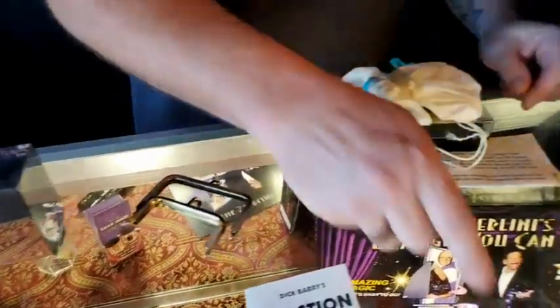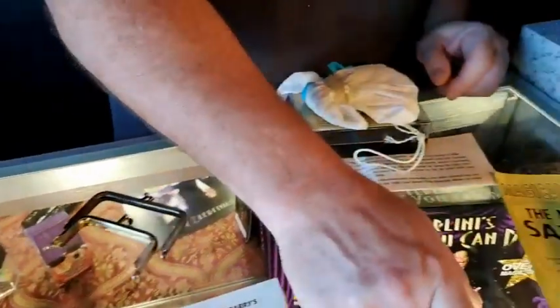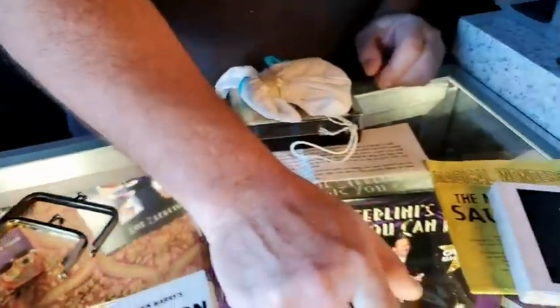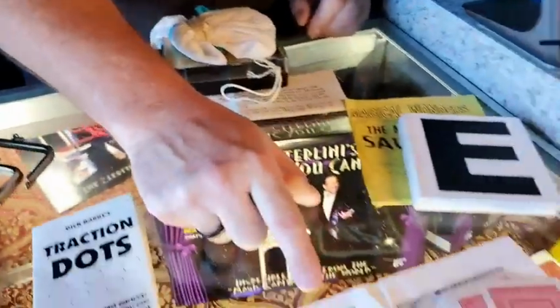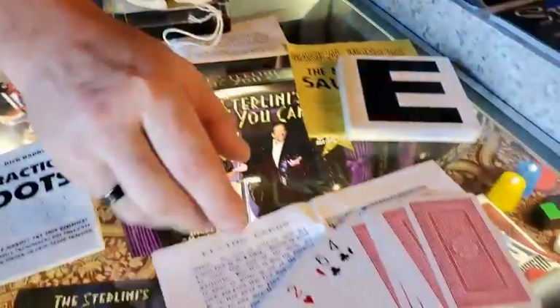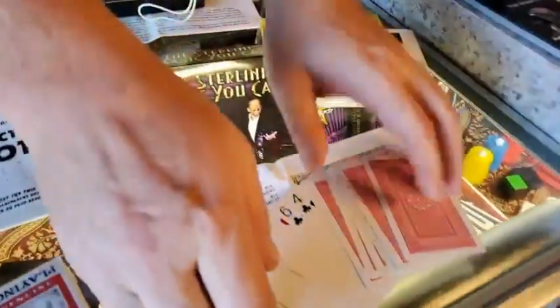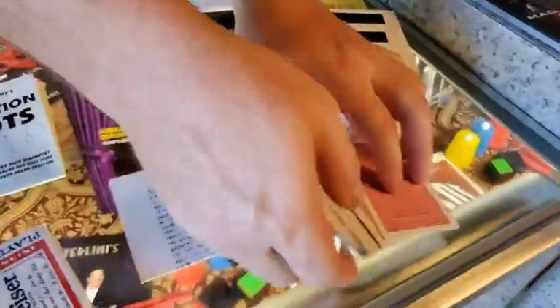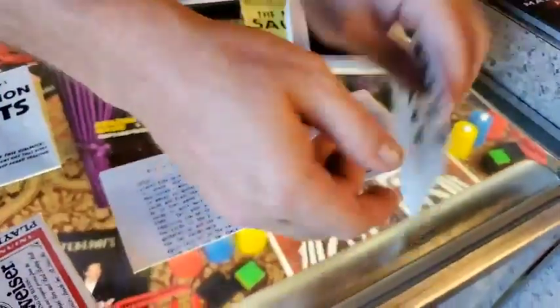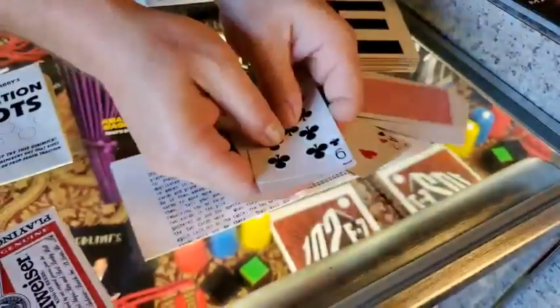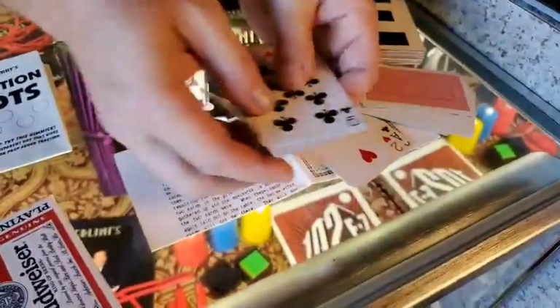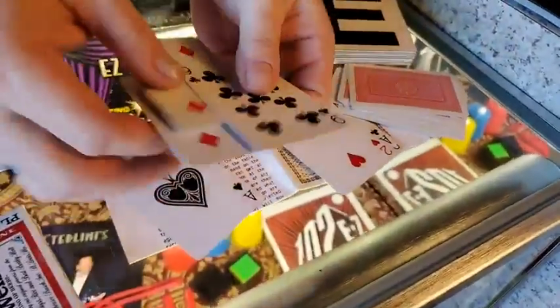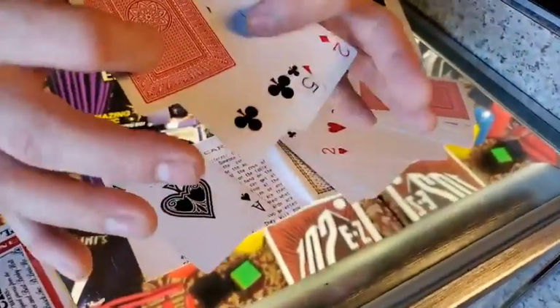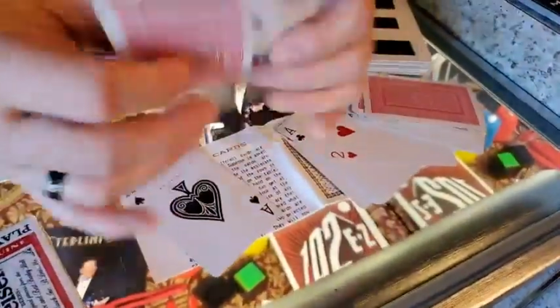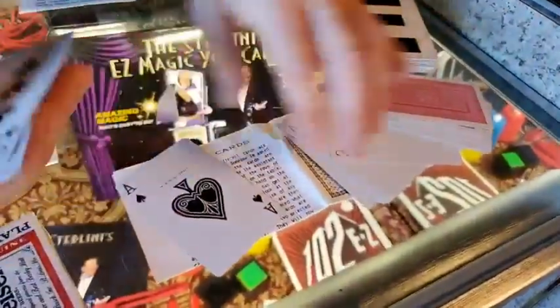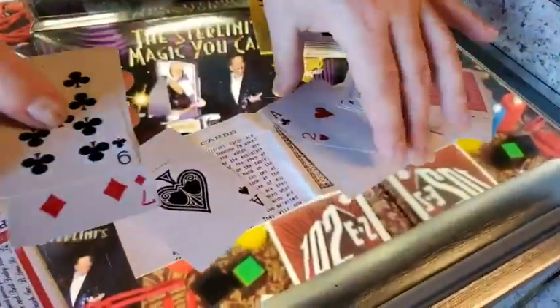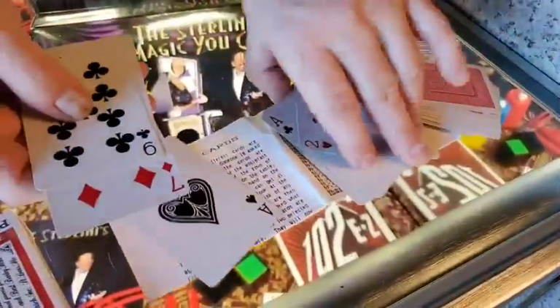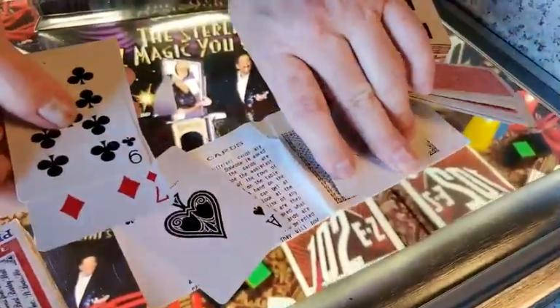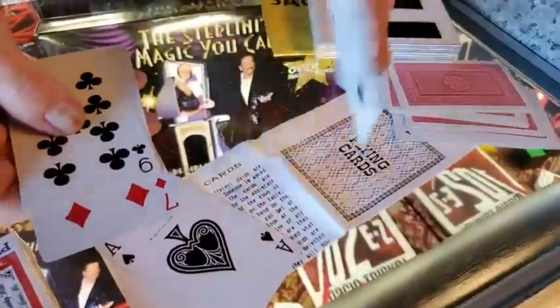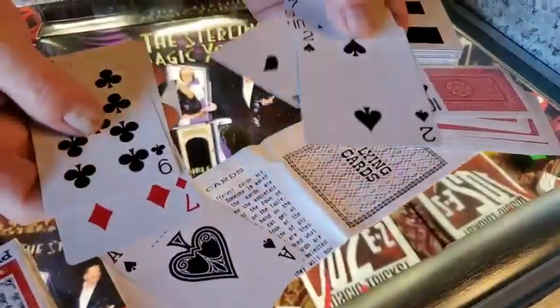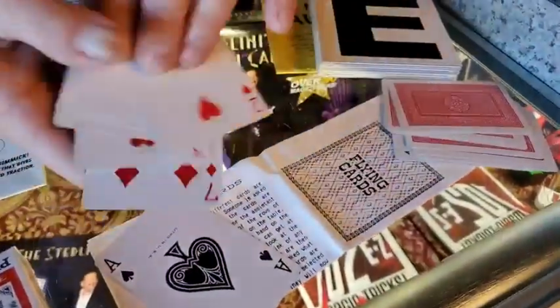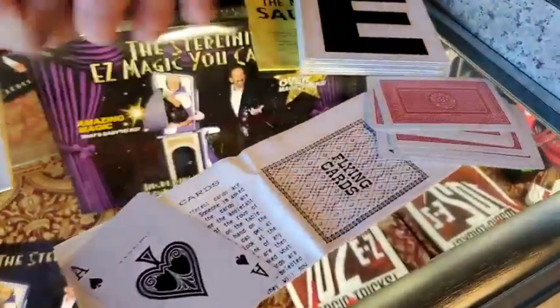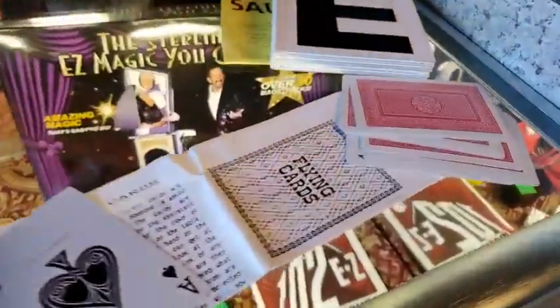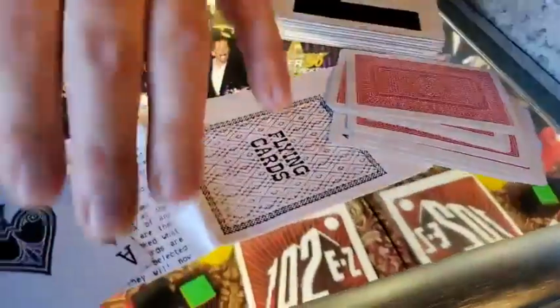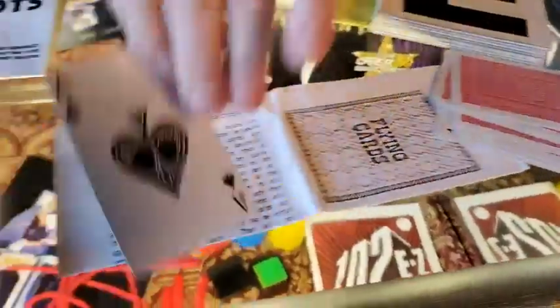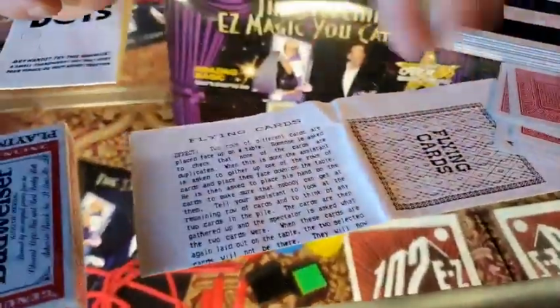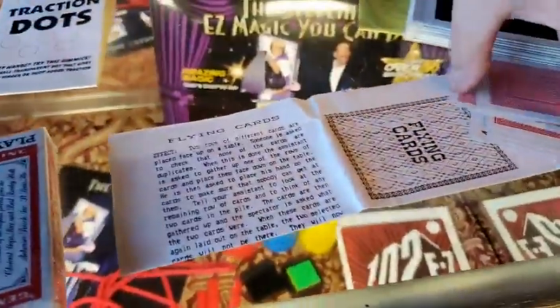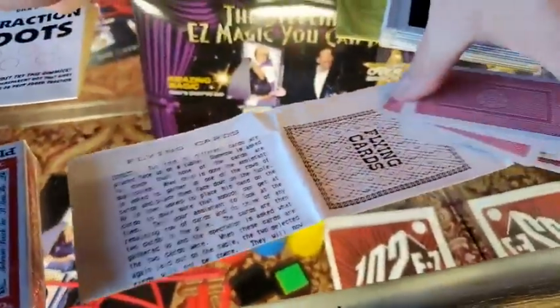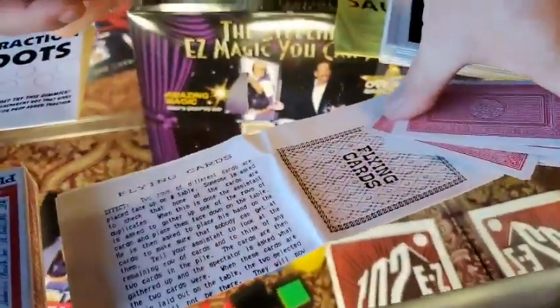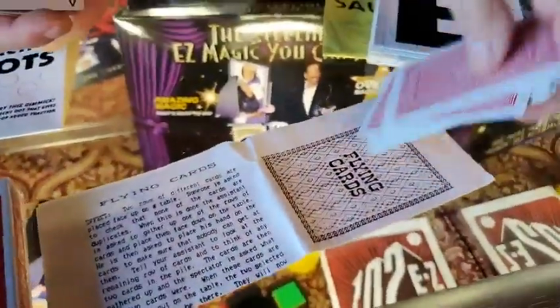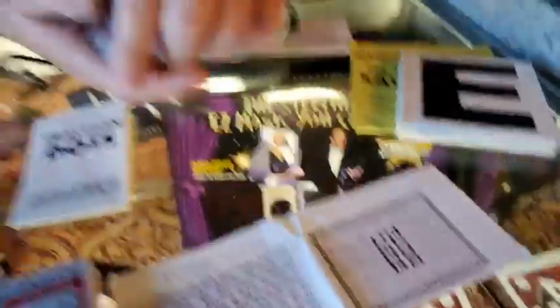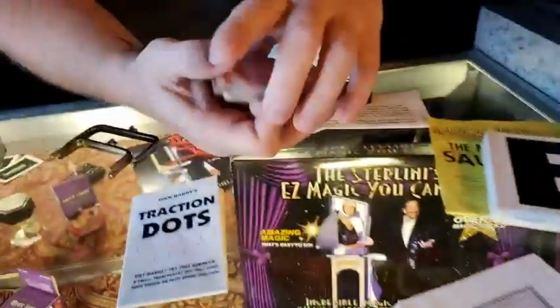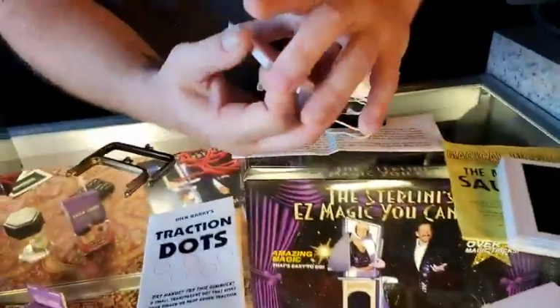Flying Cards is a packet trick with Fox Lake cards. There's a bunch of double backers in here — about half of these cards are double backers. It's $7.50 and comes with your instructions and all of the cards you need to make the effect happen.